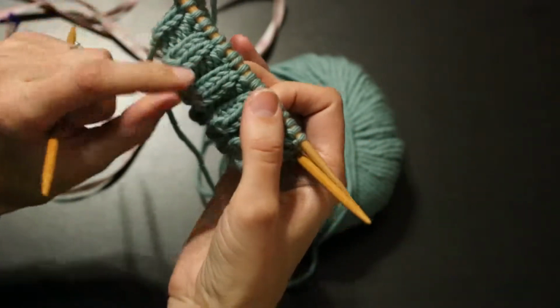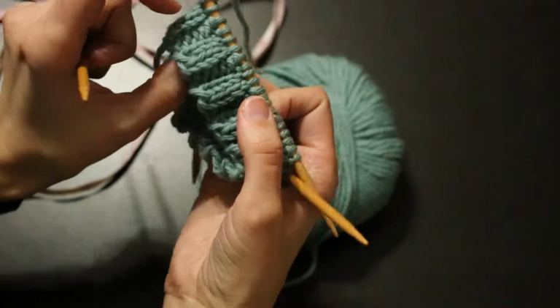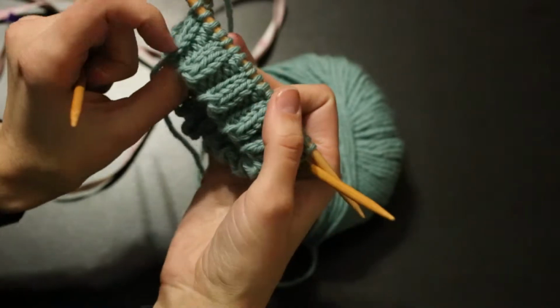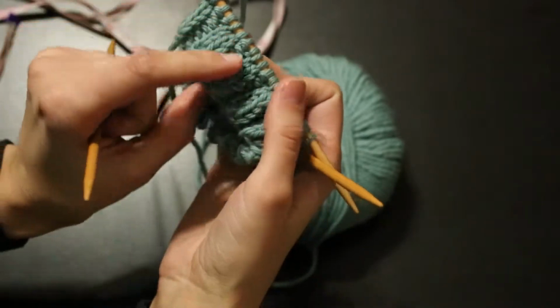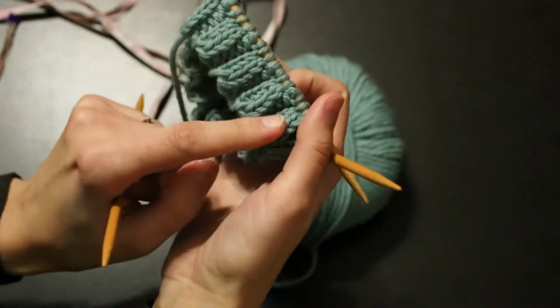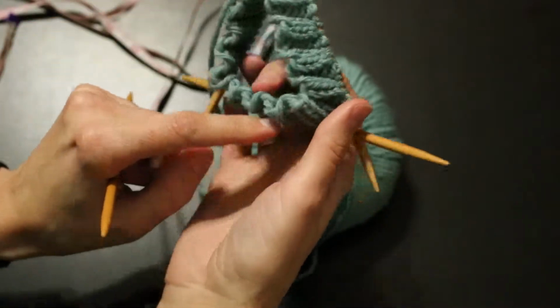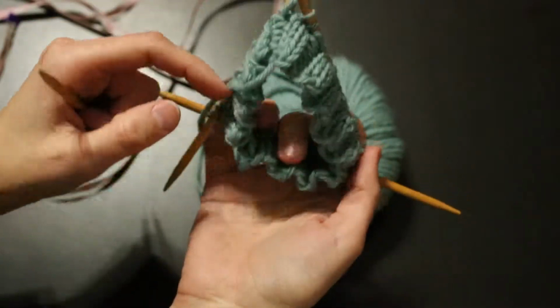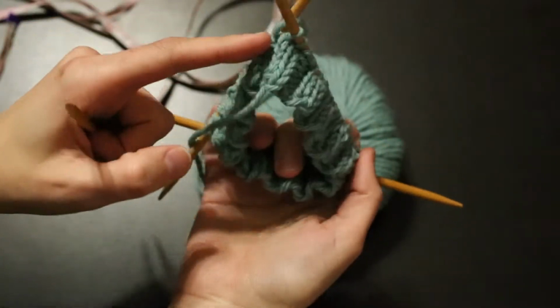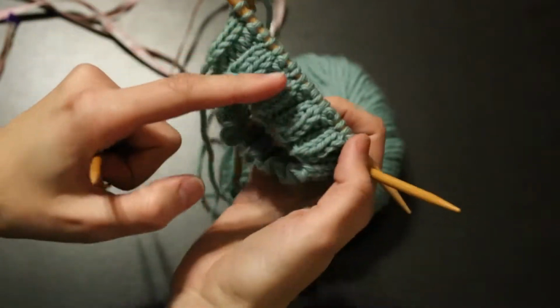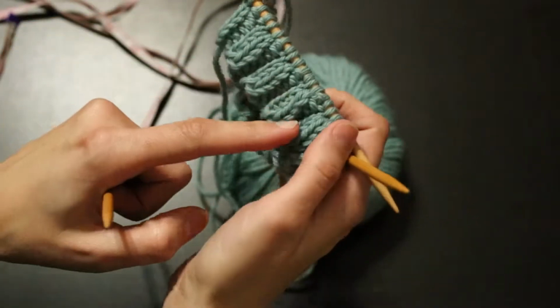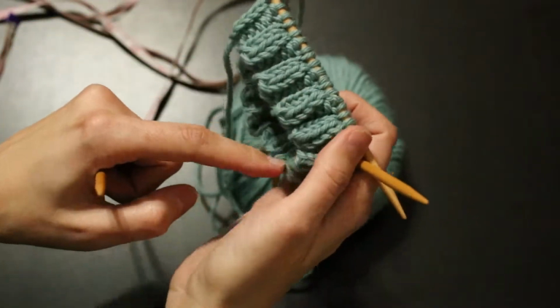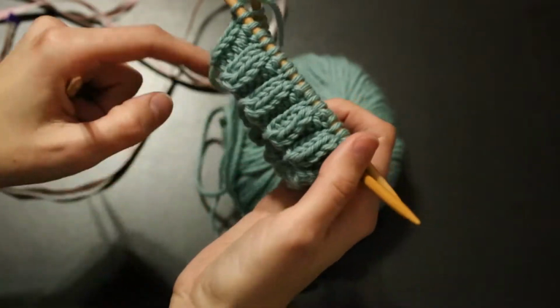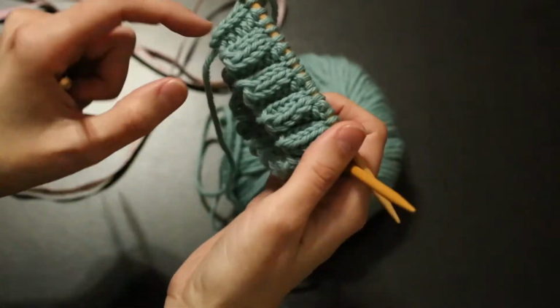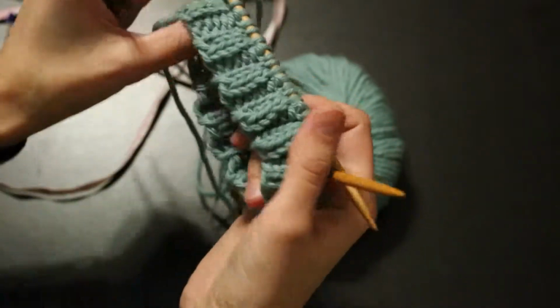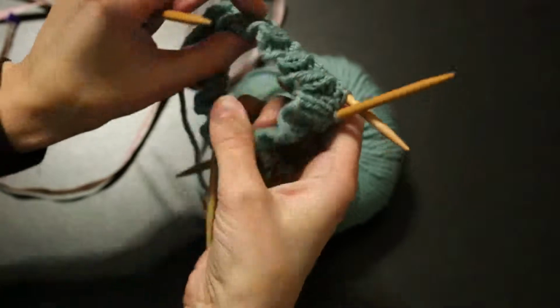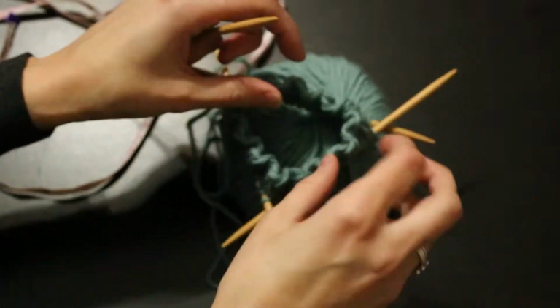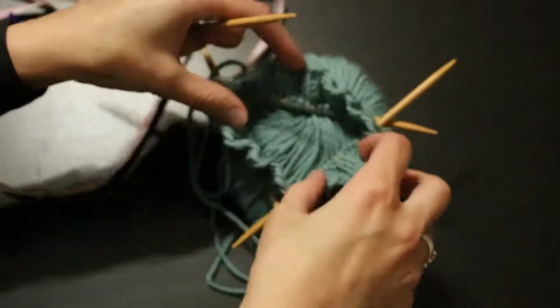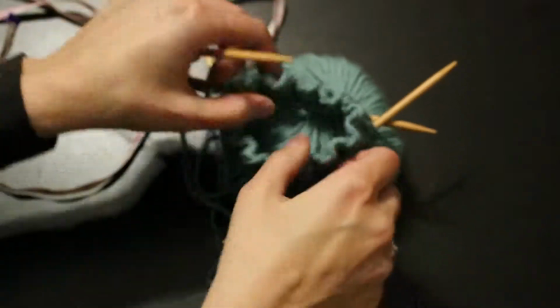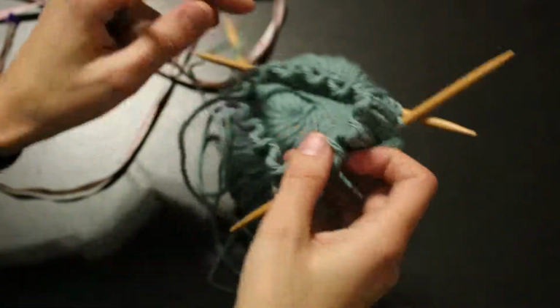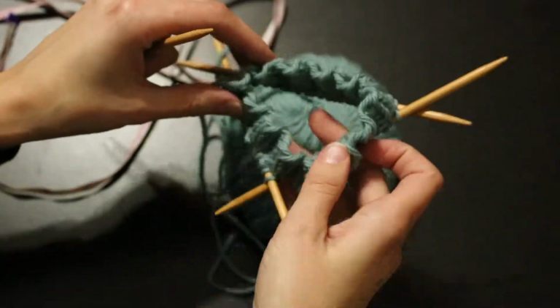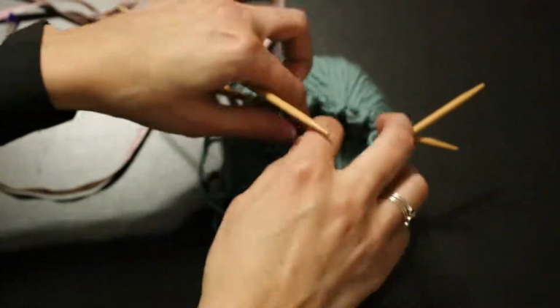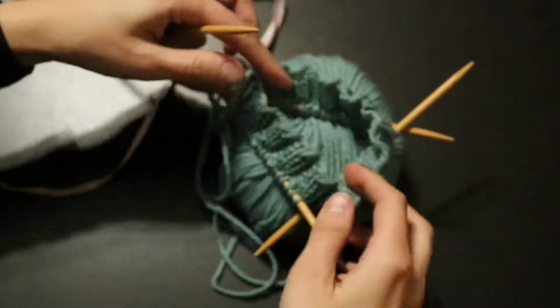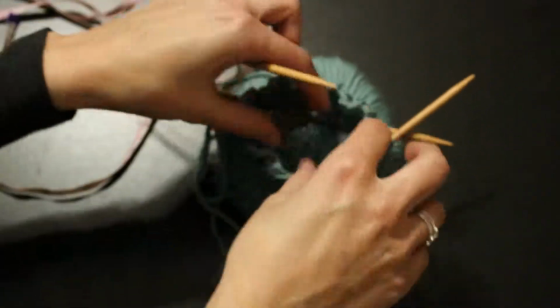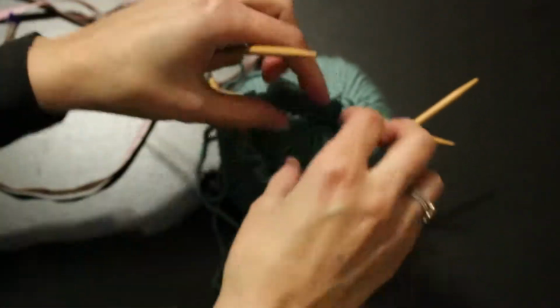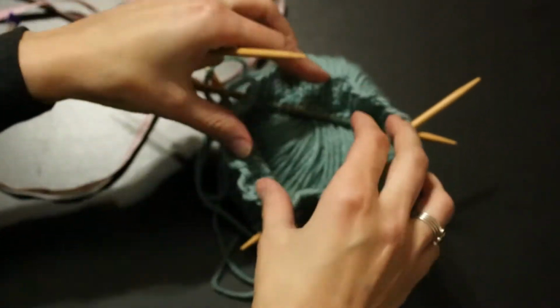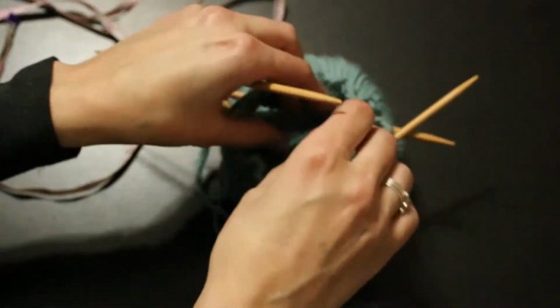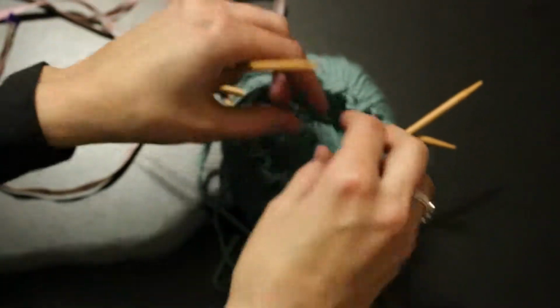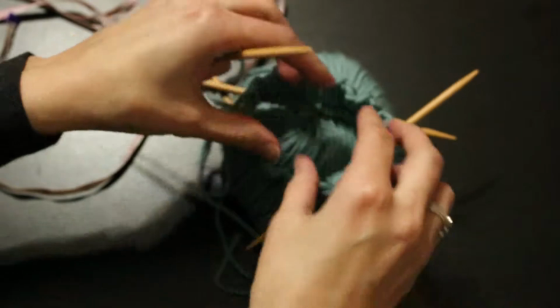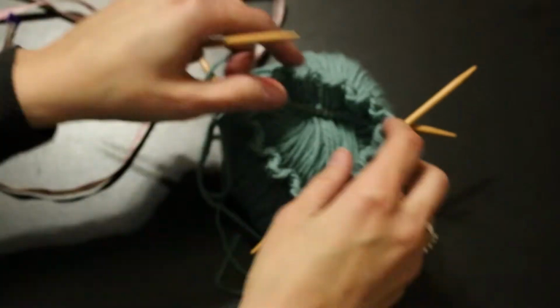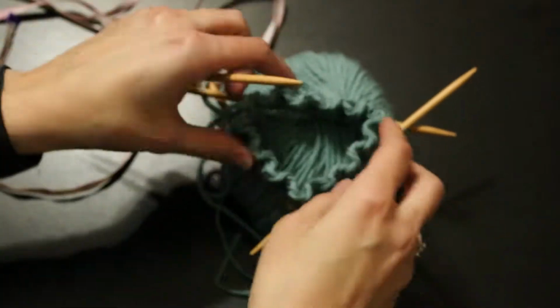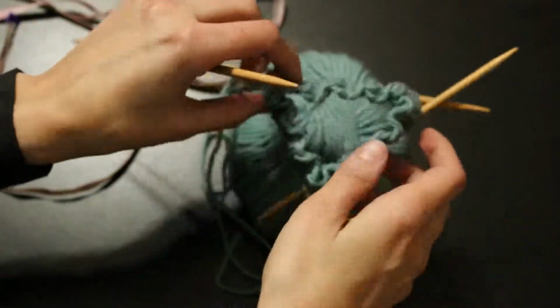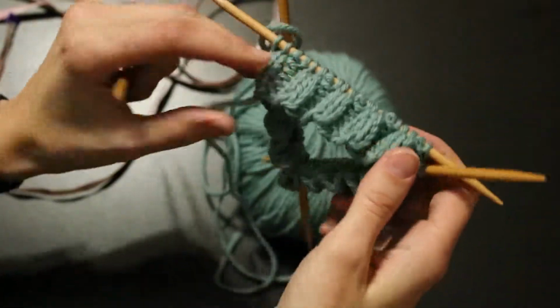You can see it kind of makes that nice edge that you find on a lot of beanies out there. And this is very elastic. It looks really small, but it has a lot of stretch to it, which is good for a baby's head, which is good for anybody's head.